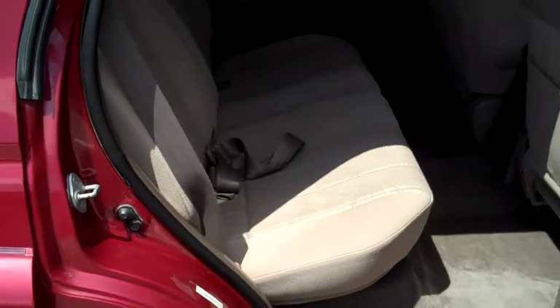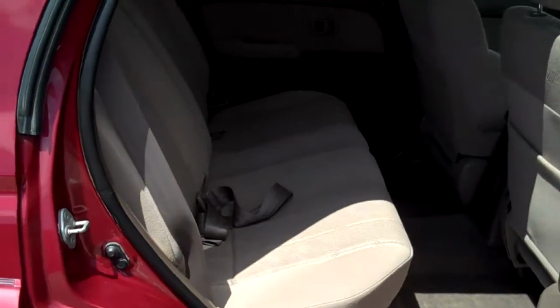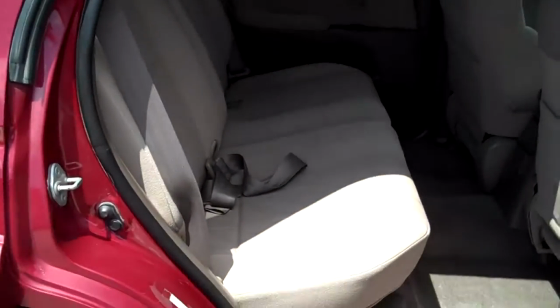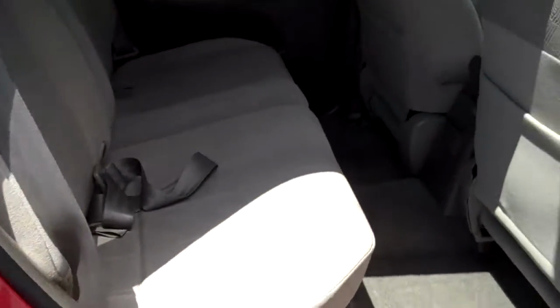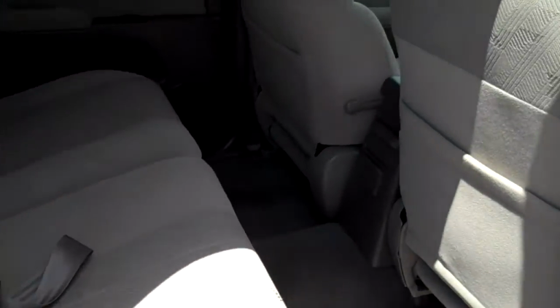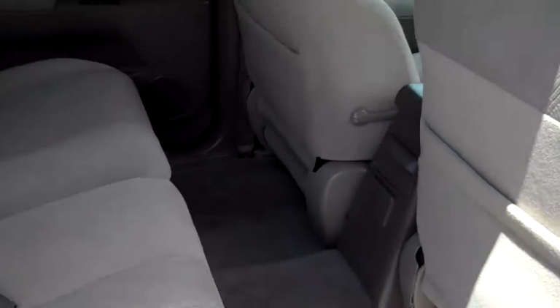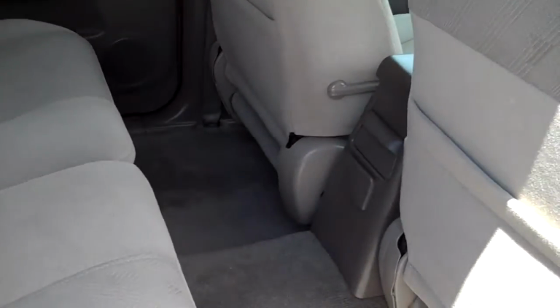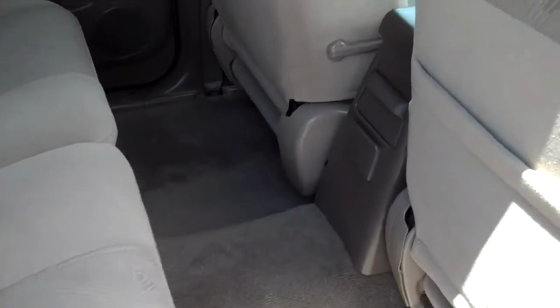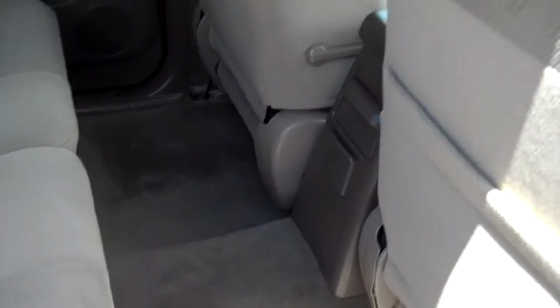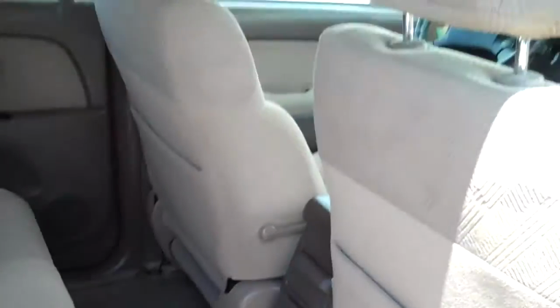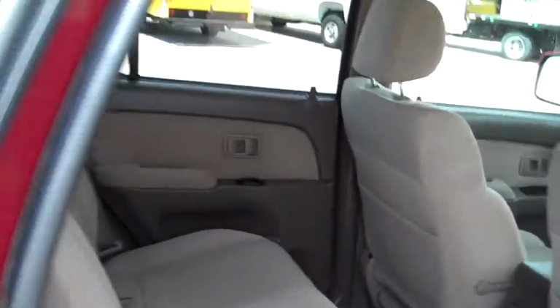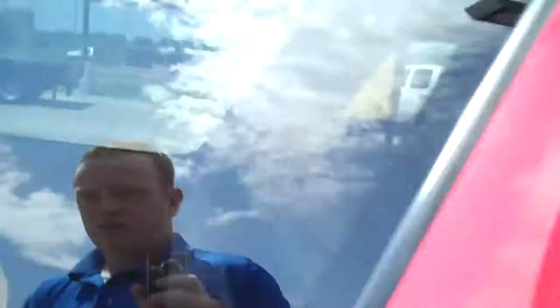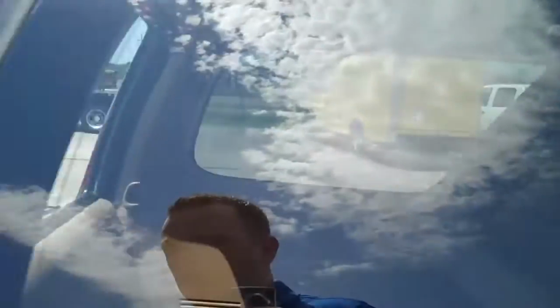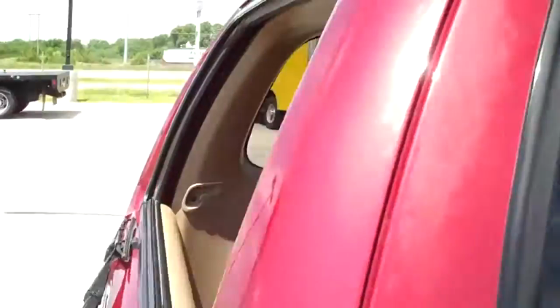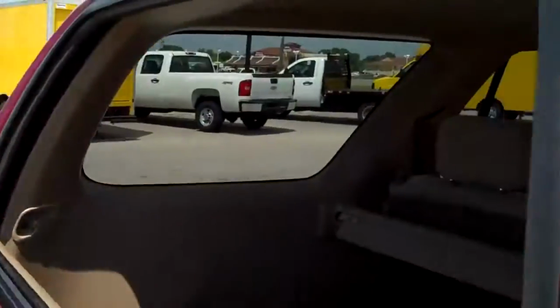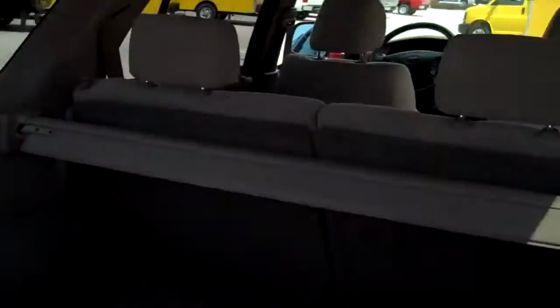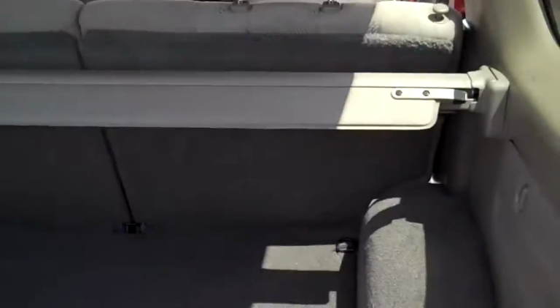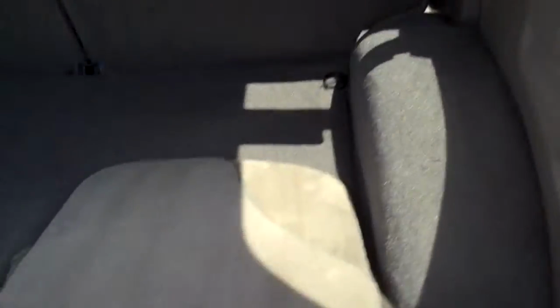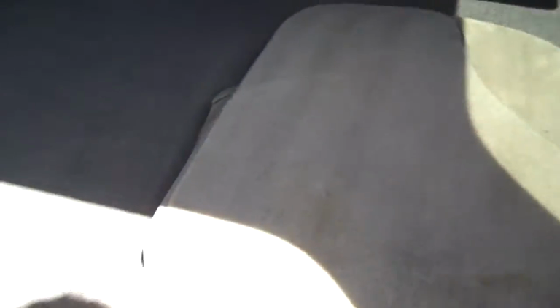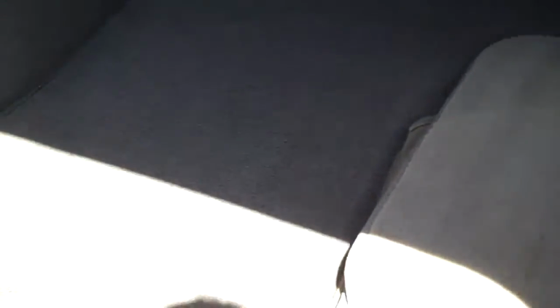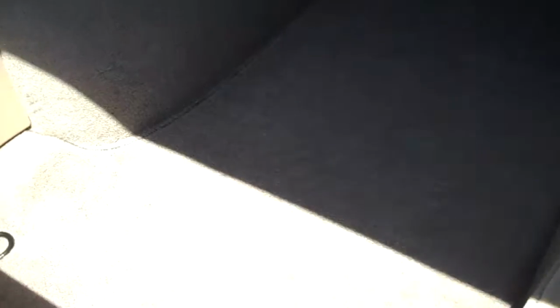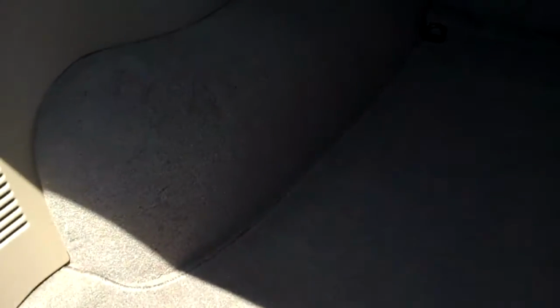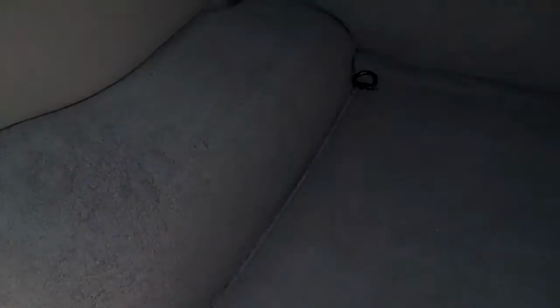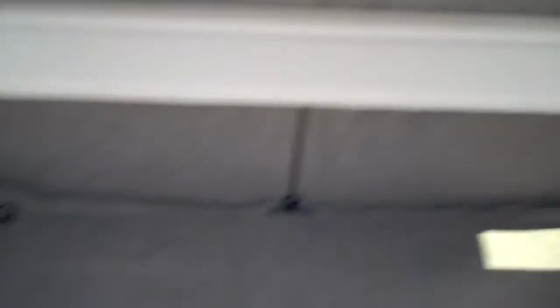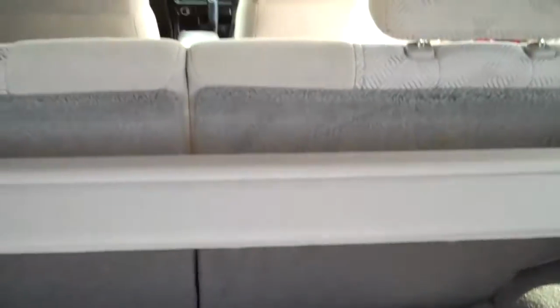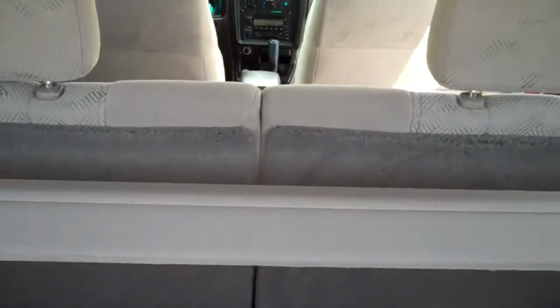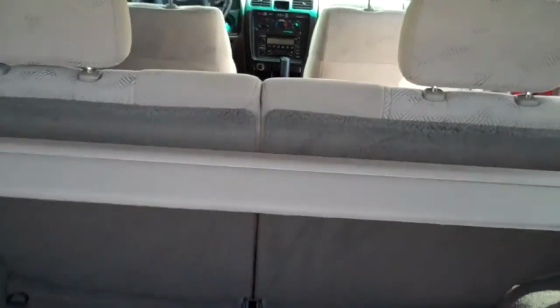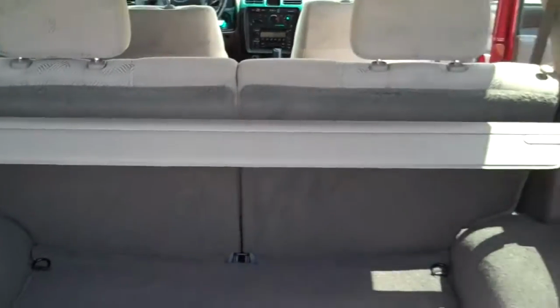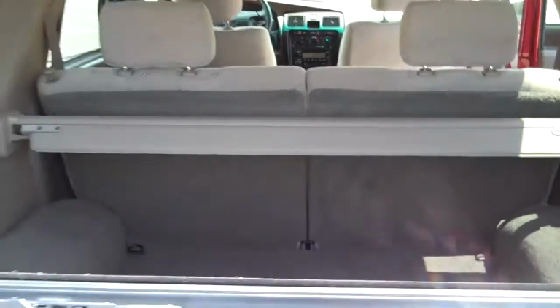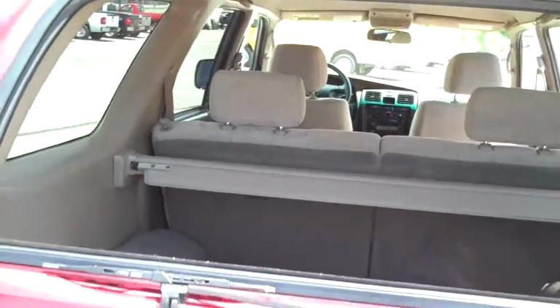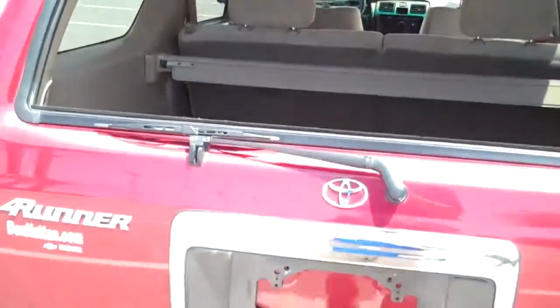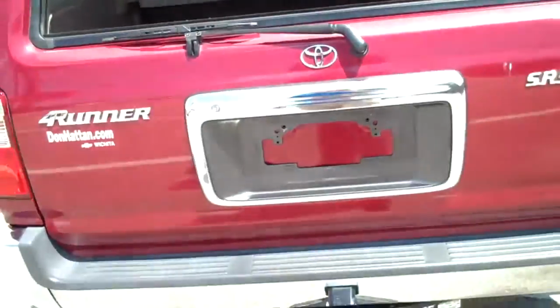The back seats are in phenomenal shape. It doesn't appear to have ever been smoked in — just all in all pretty well kept. Here's a view of the cargo area. The carpets and all that are pretty clean, and it does have the cargo shade there to cover up anything you don't want seen.